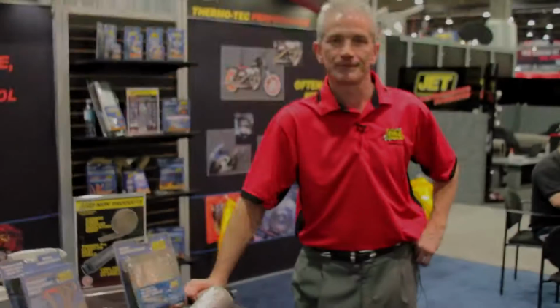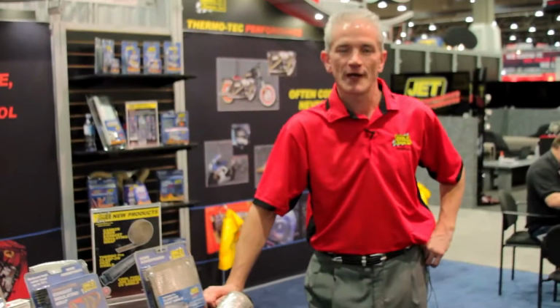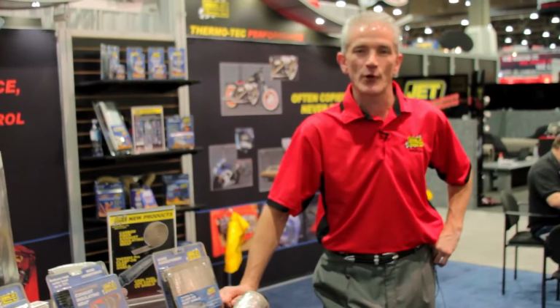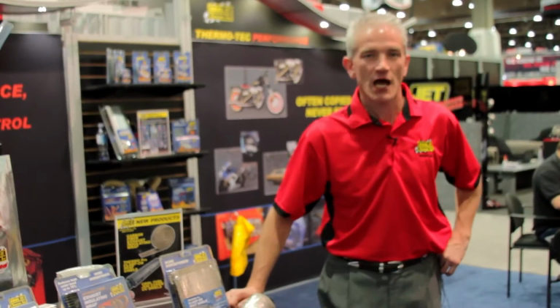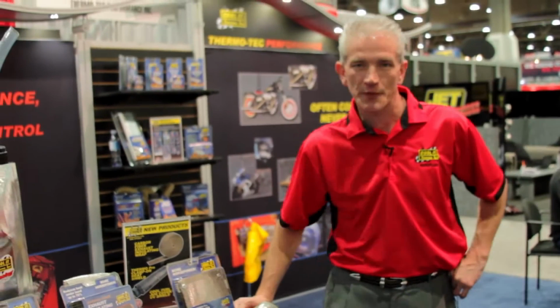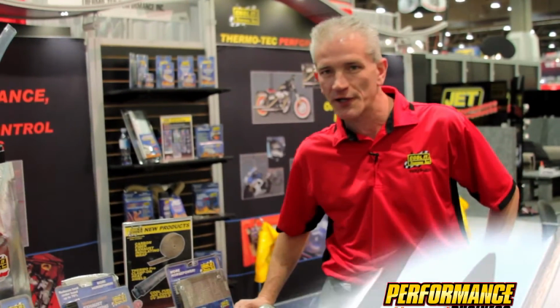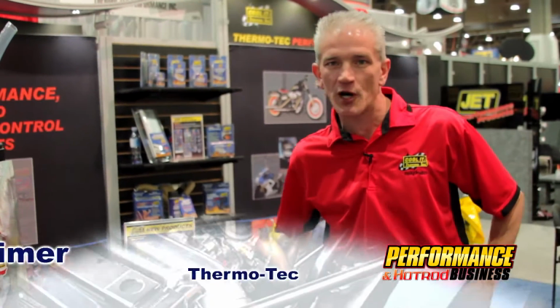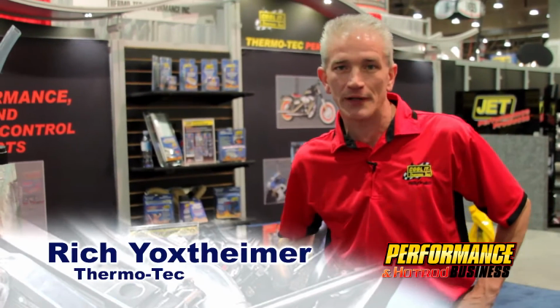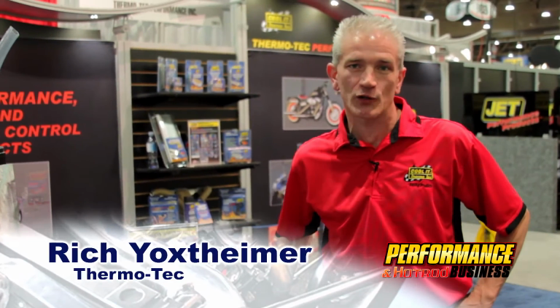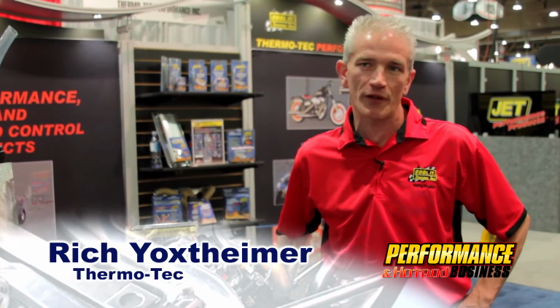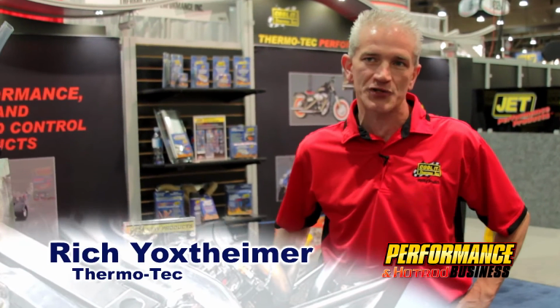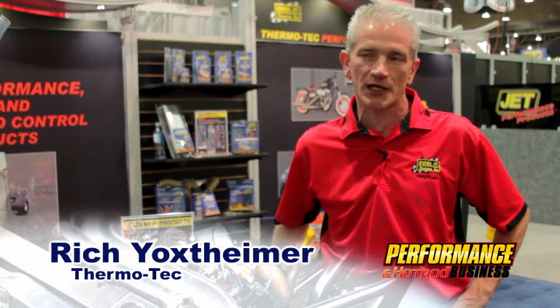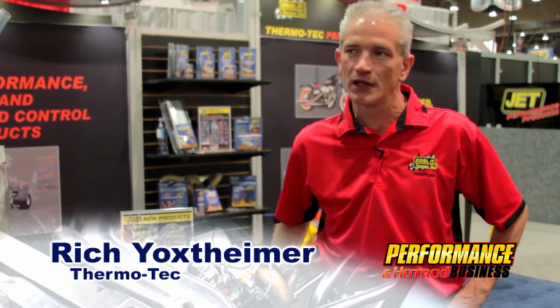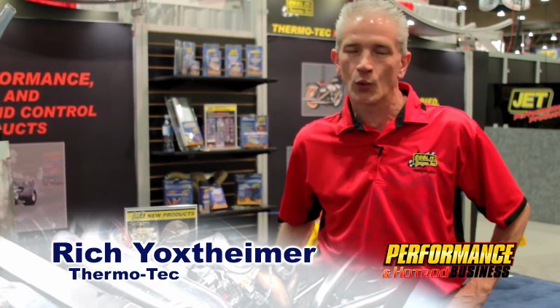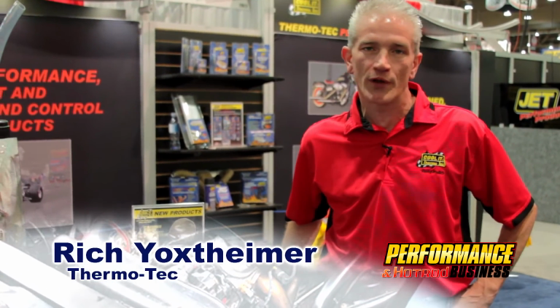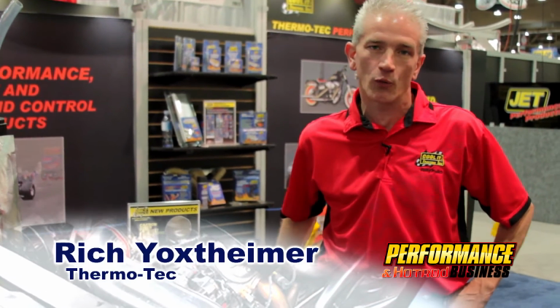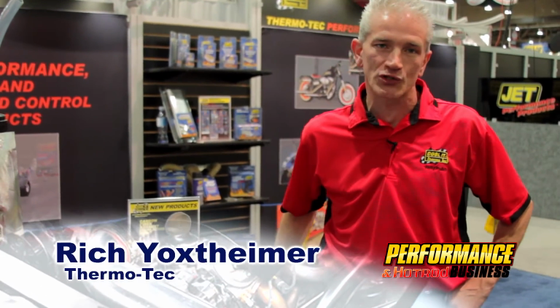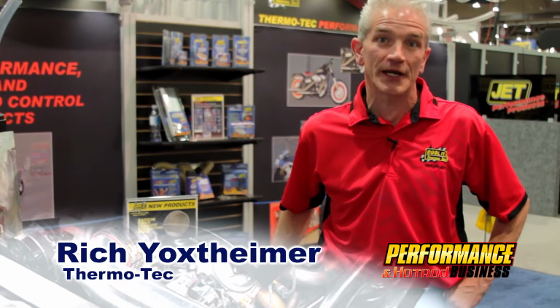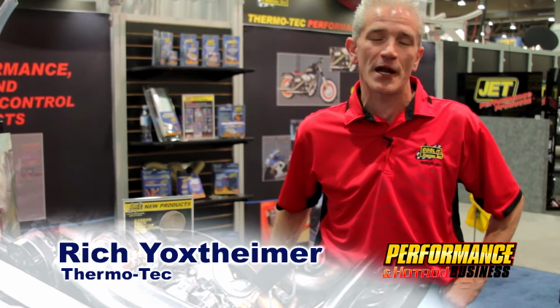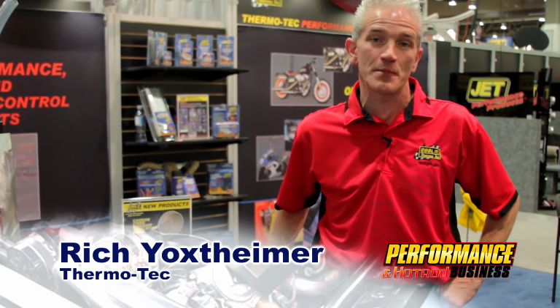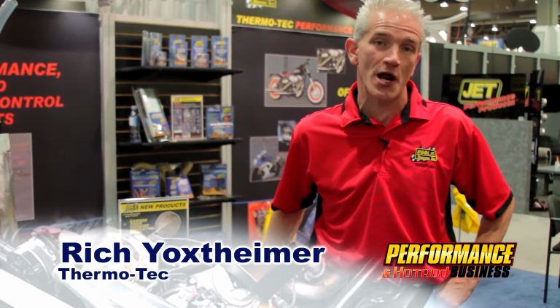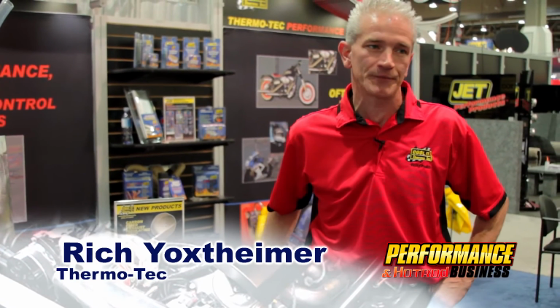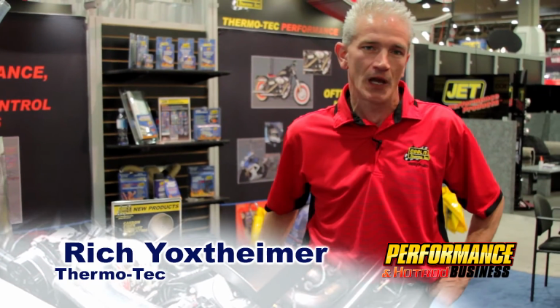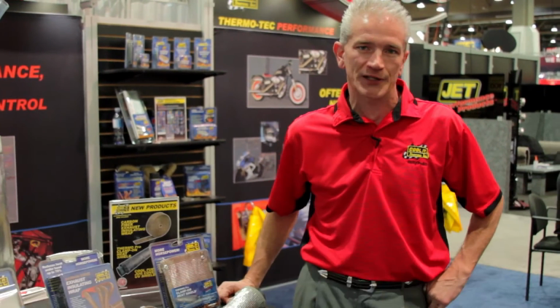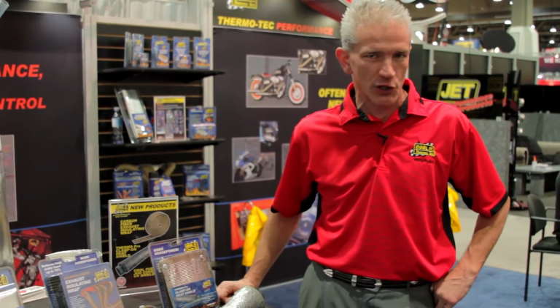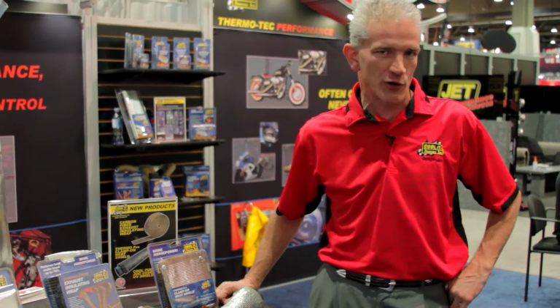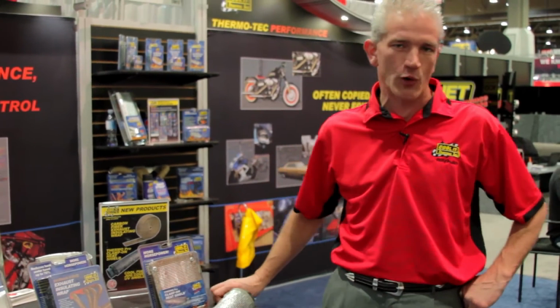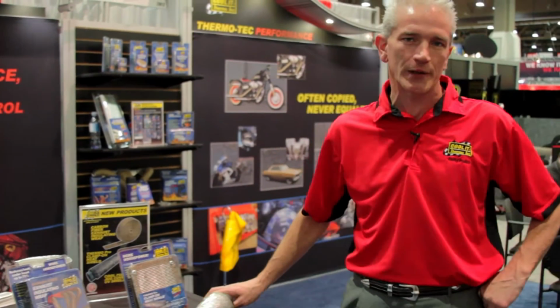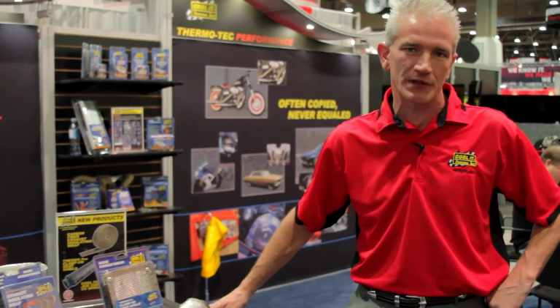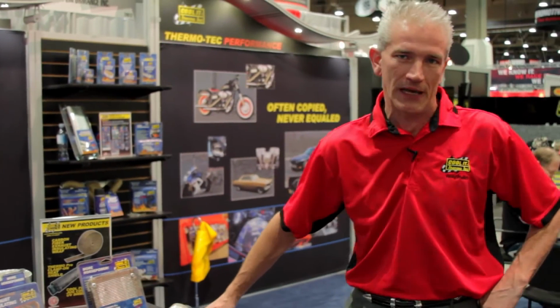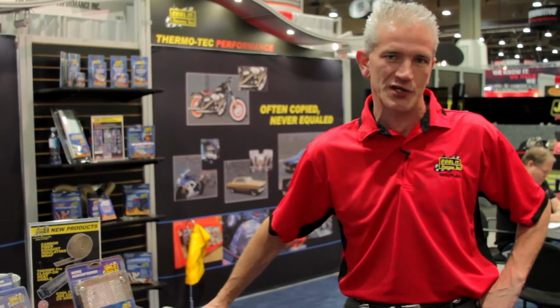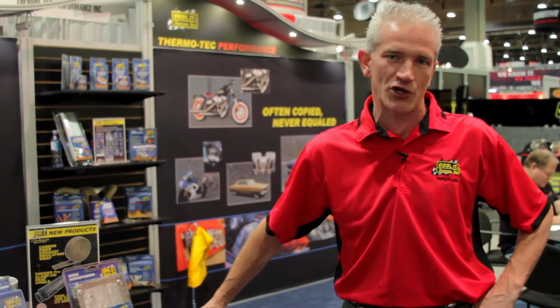I'm Rich Ochs with the marketing department here at Cool It Thermotech. We're the world's leading heat management brand, and I'd like to show you a few of our new items at the SEMA show.